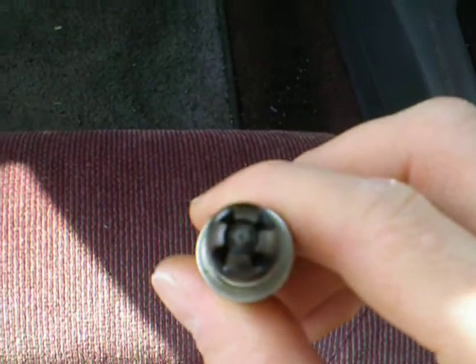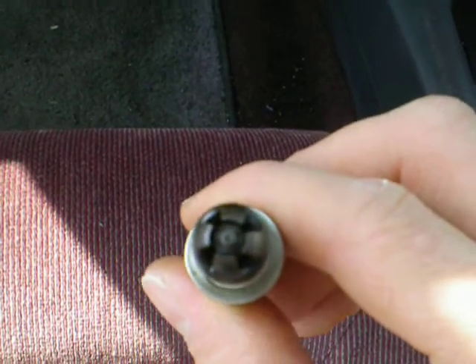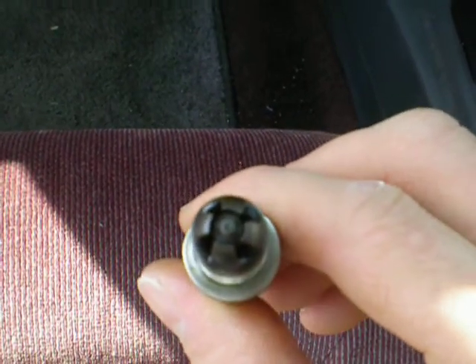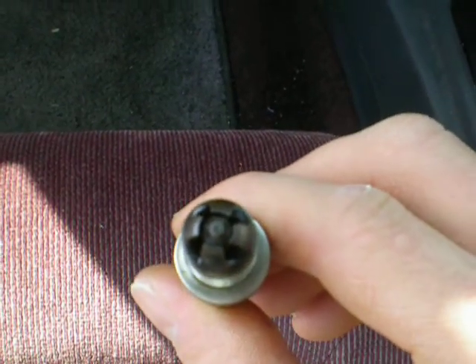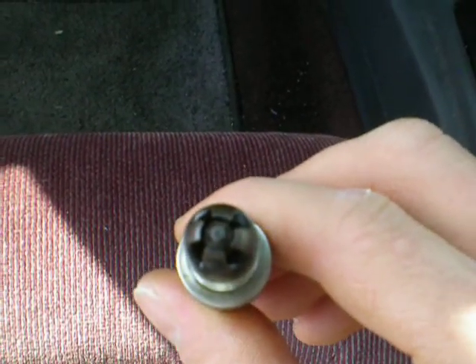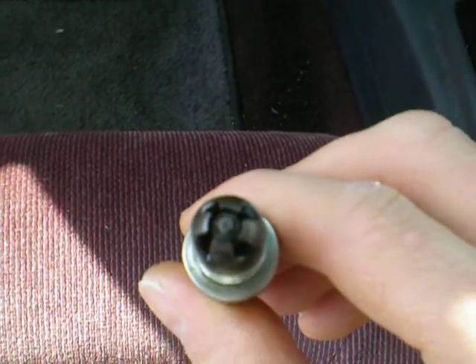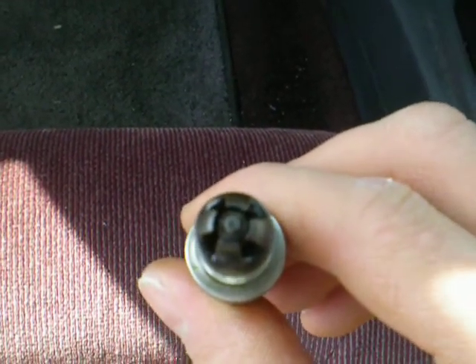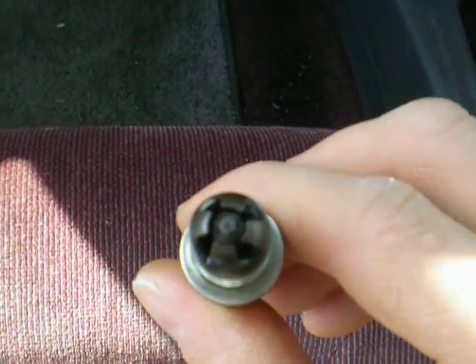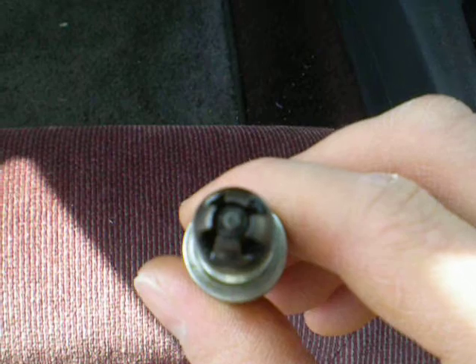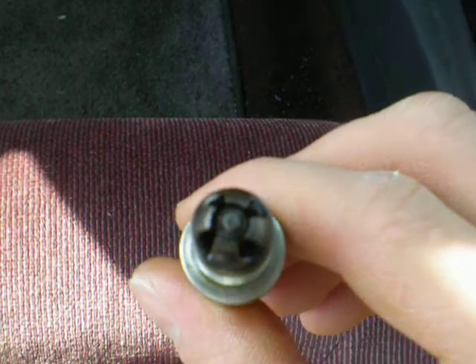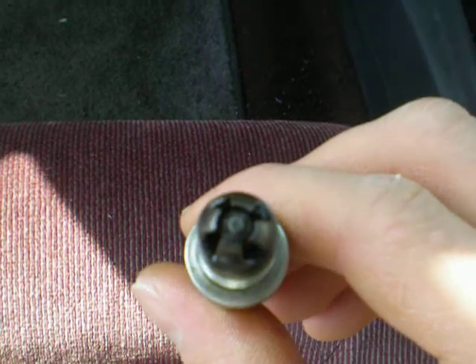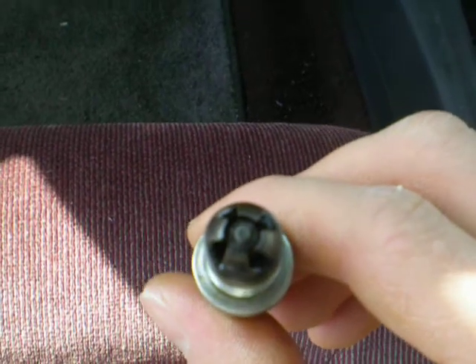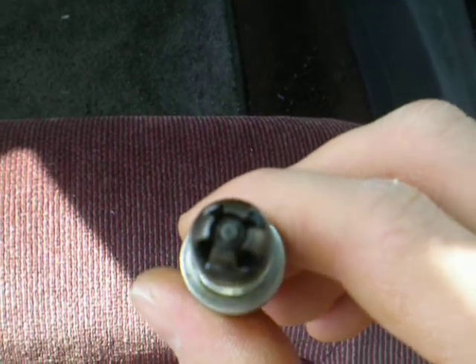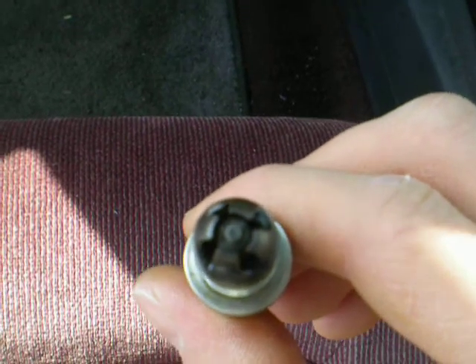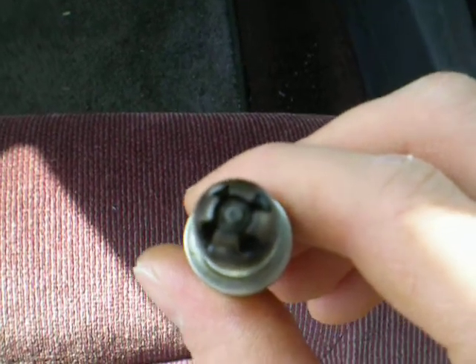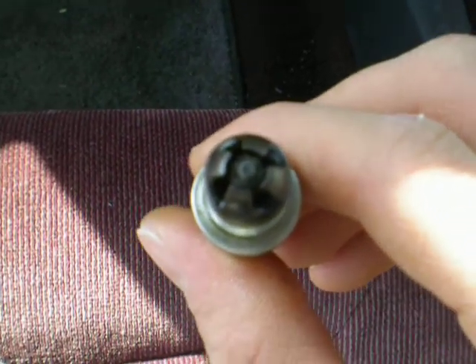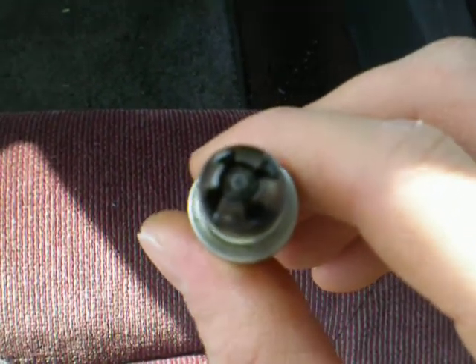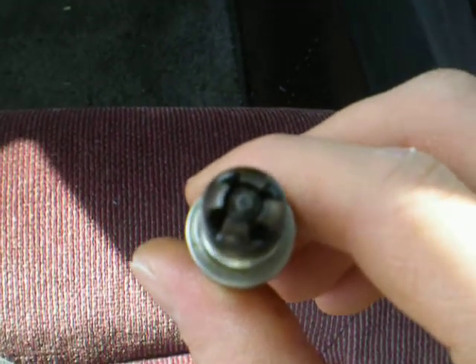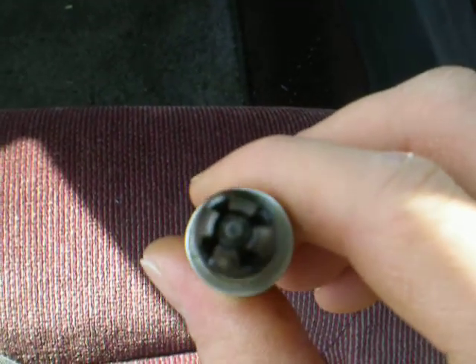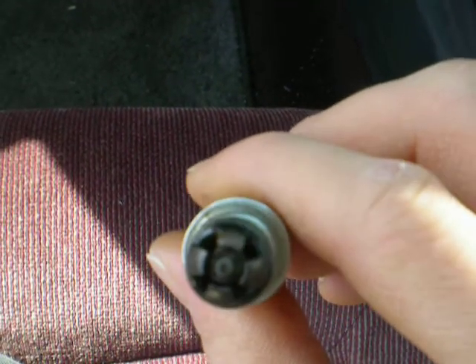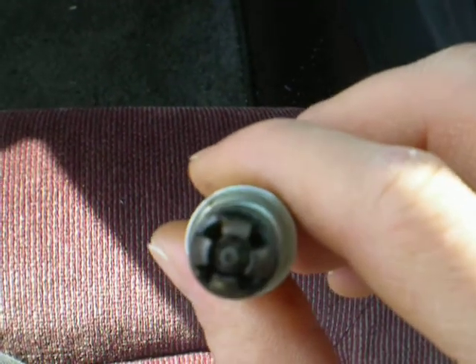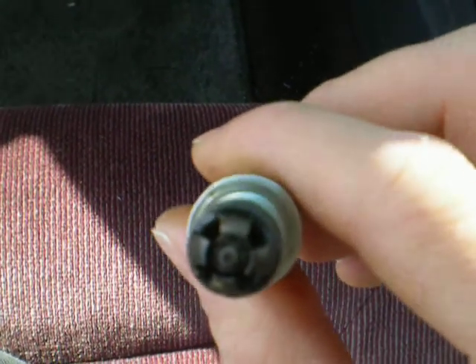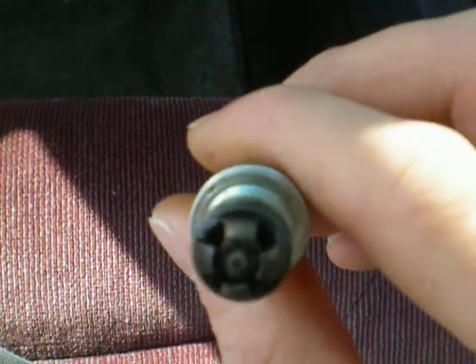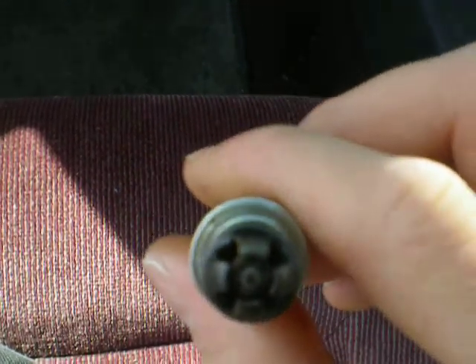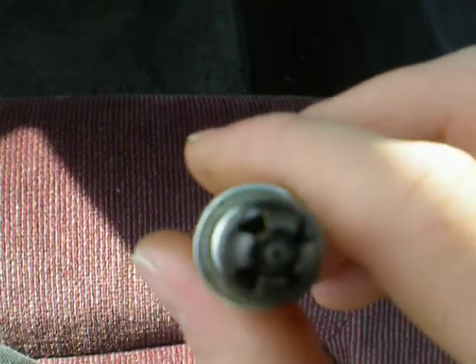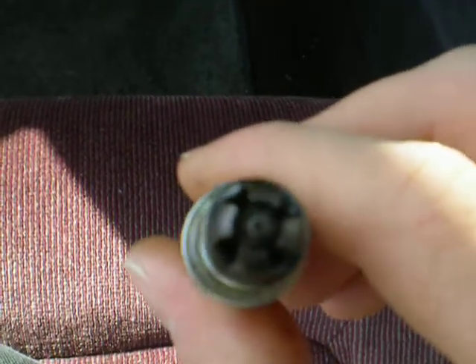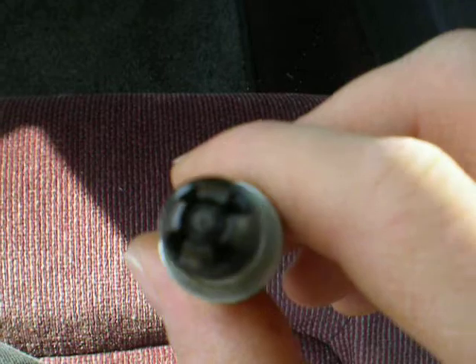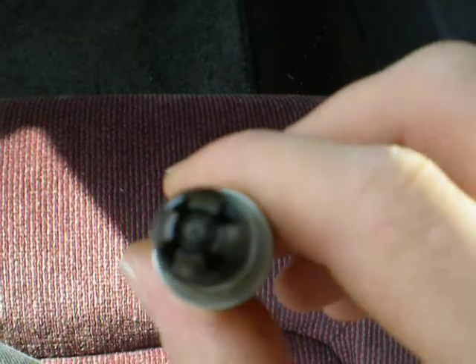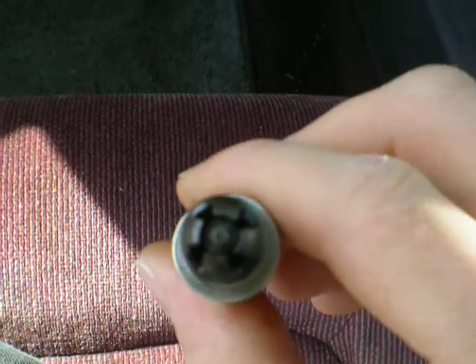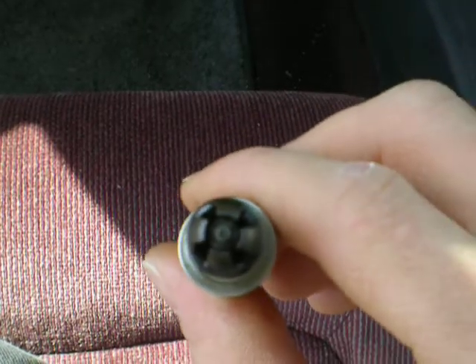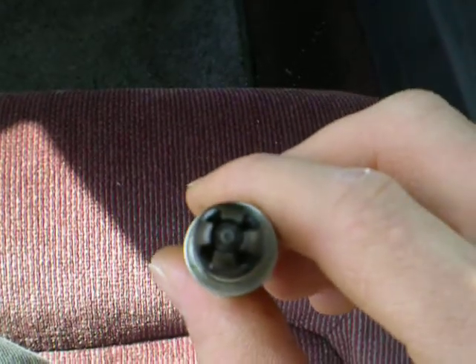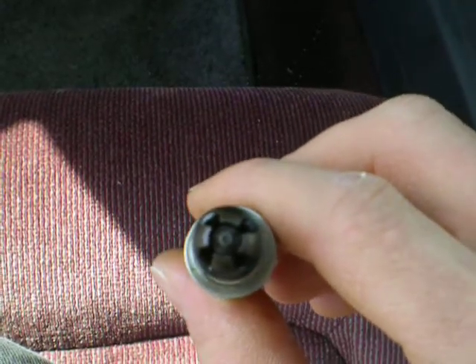Hello everybody on YouTube. This is Matt Hall. I'm doing an update on the TorqueMaster spark plug. This is a non-resistor spark plug.